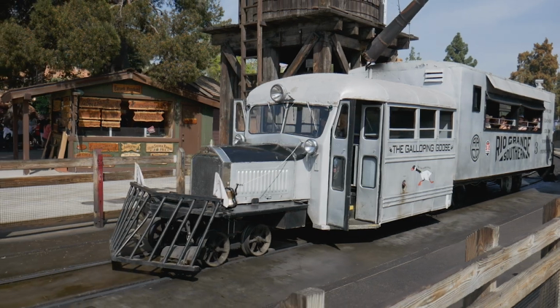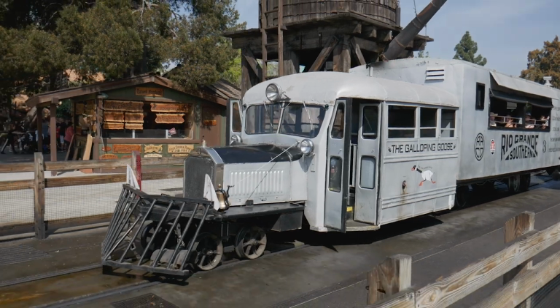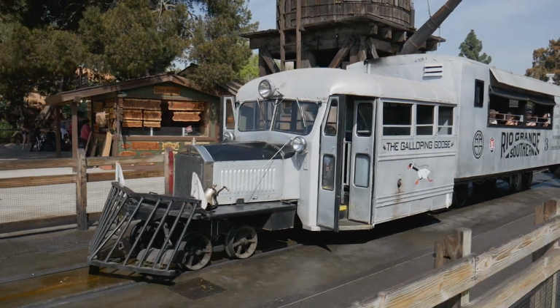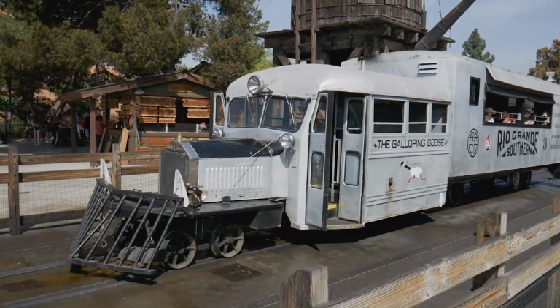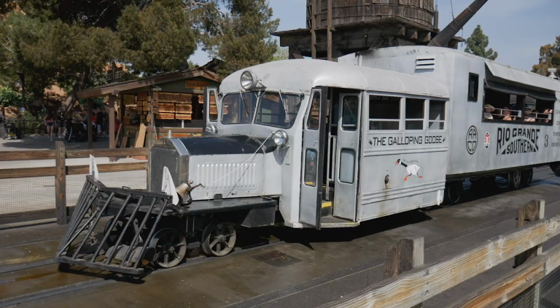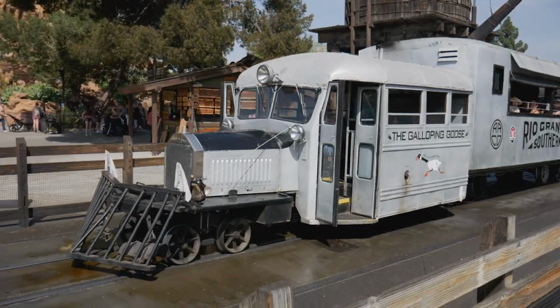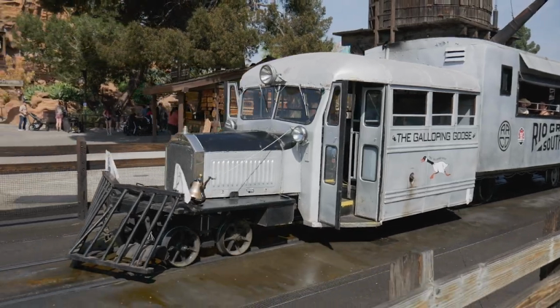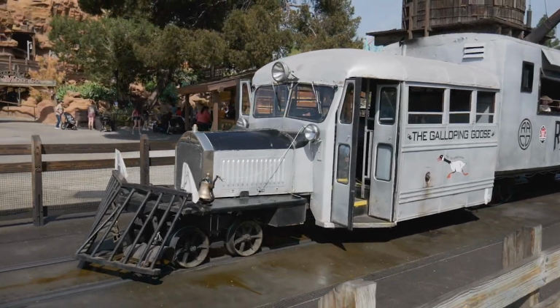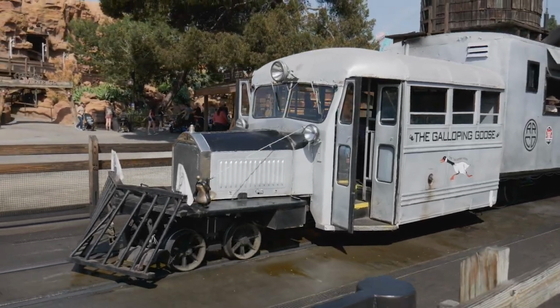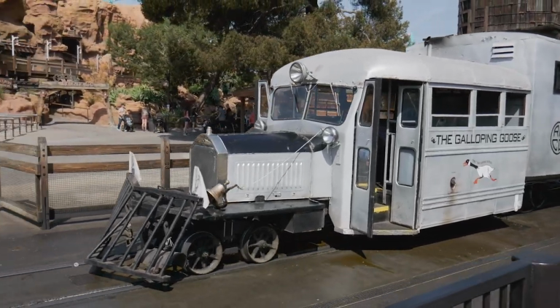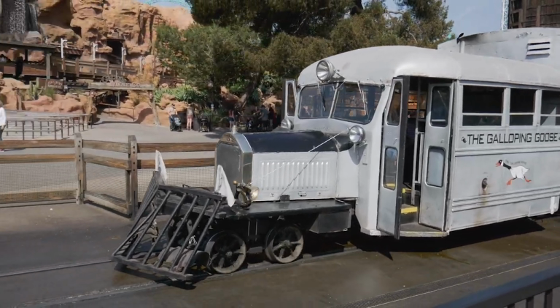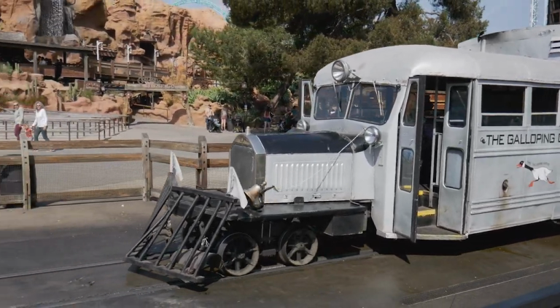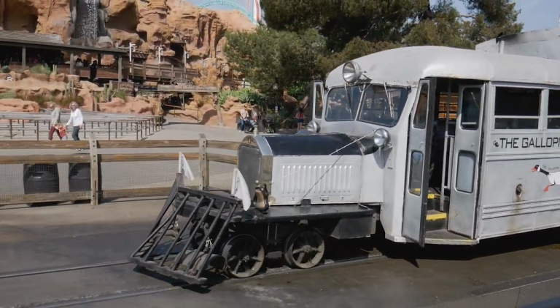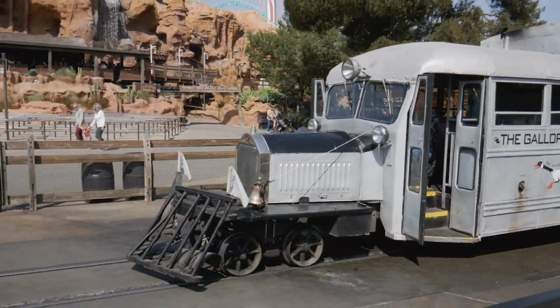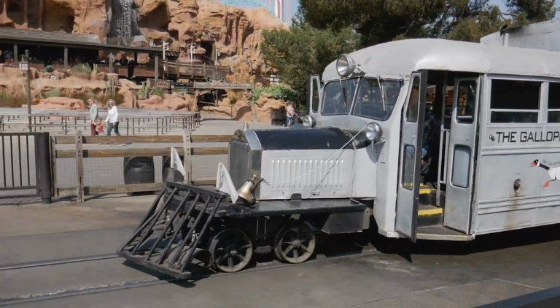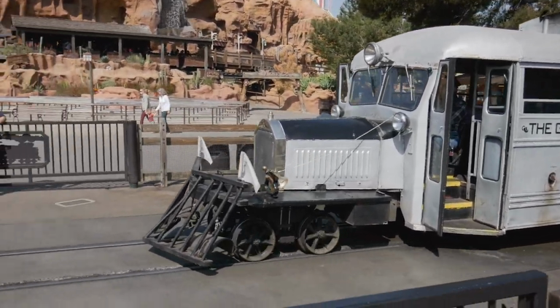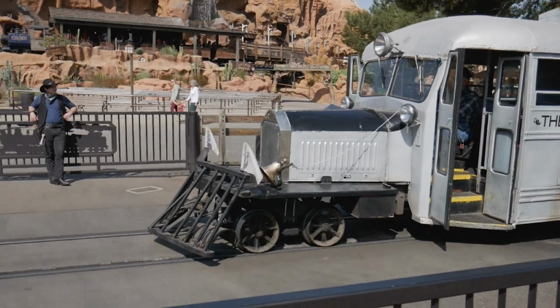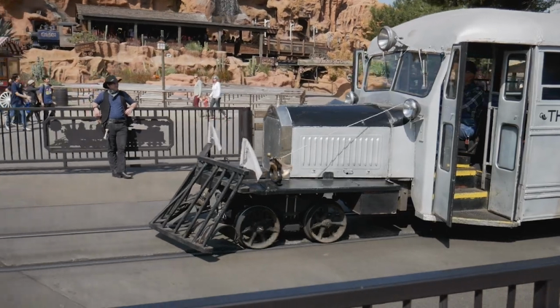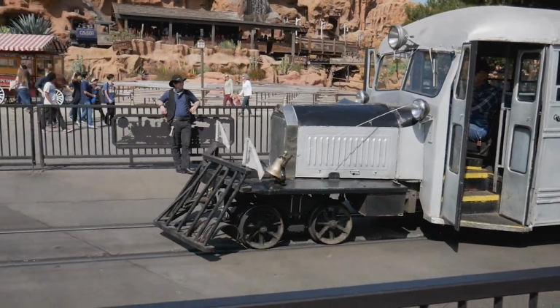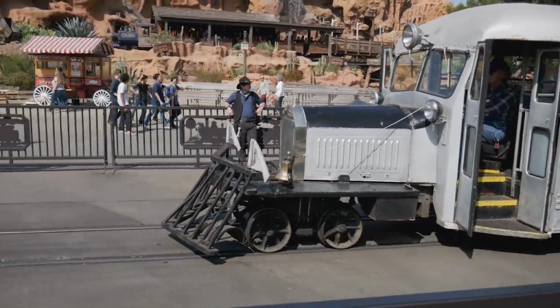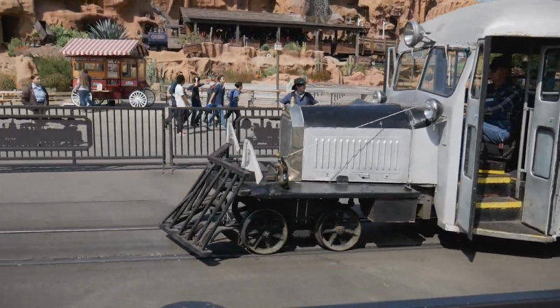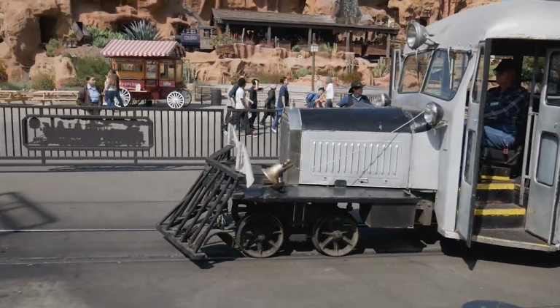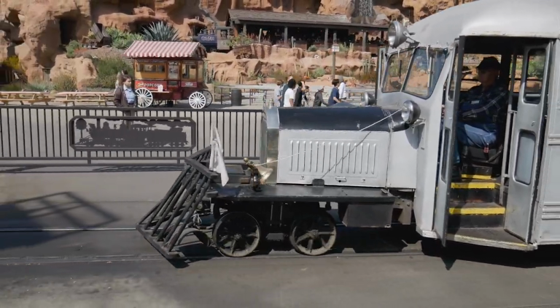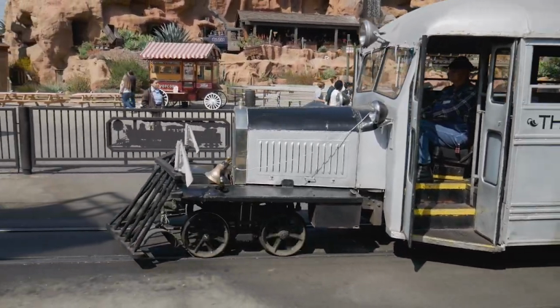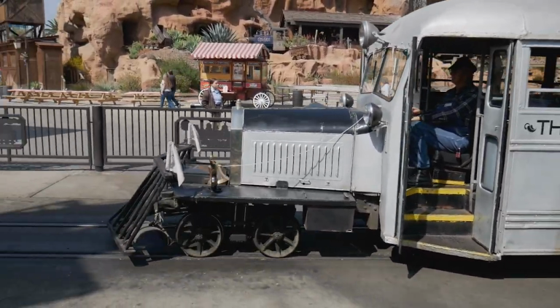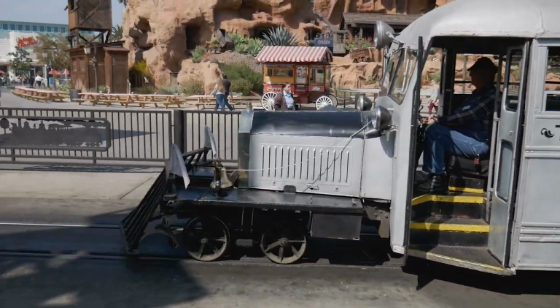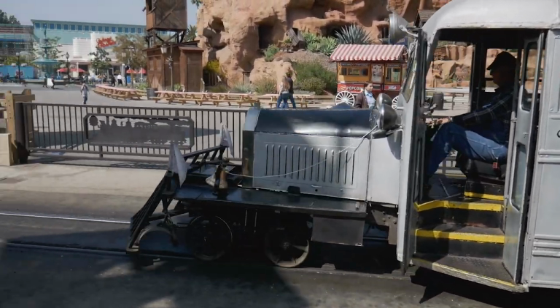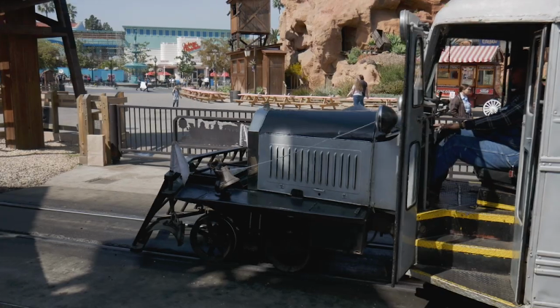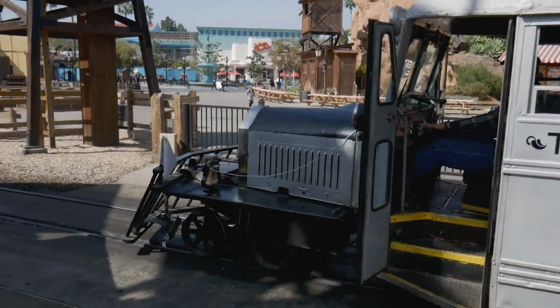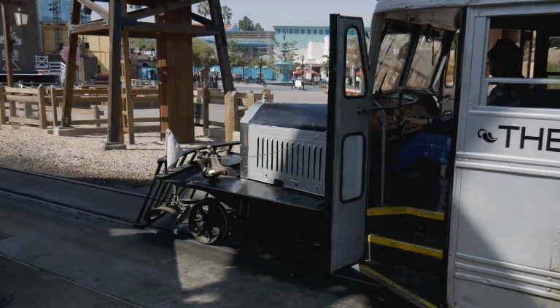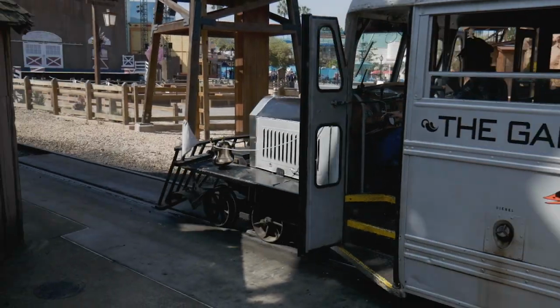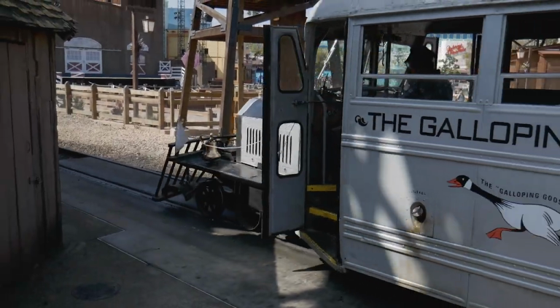Little did this crazy mix of a car, a train, and a bus know that some of those rails would find their way to Knott's Berry Farm and become part of the Calico Railroad — and that No. 3 would be used for its original purpose once again, to shuttle passengers during the slow times.